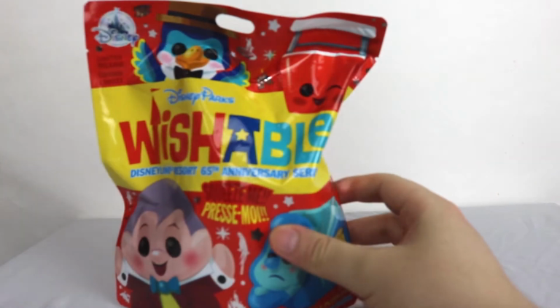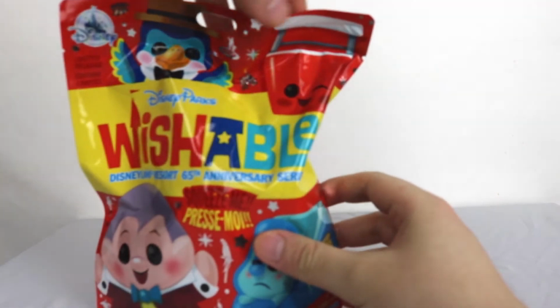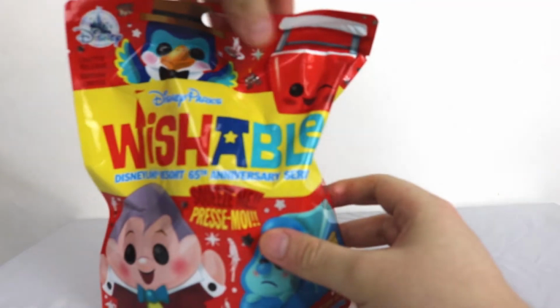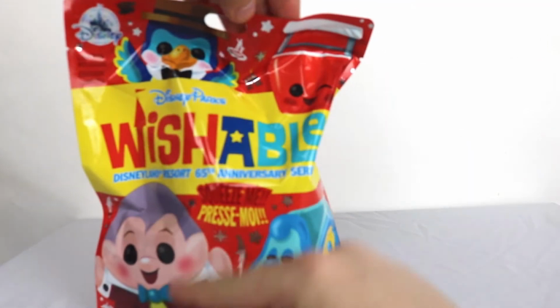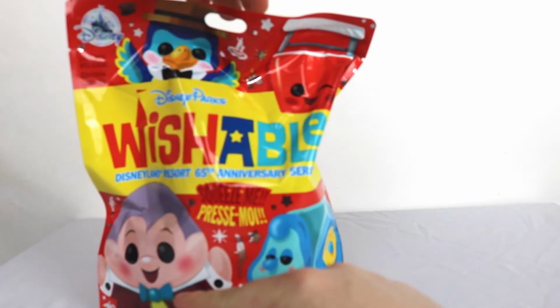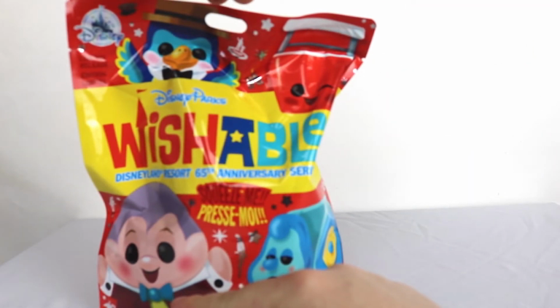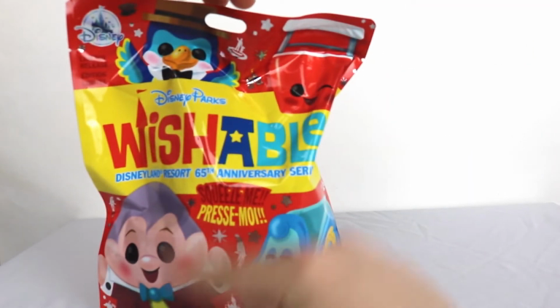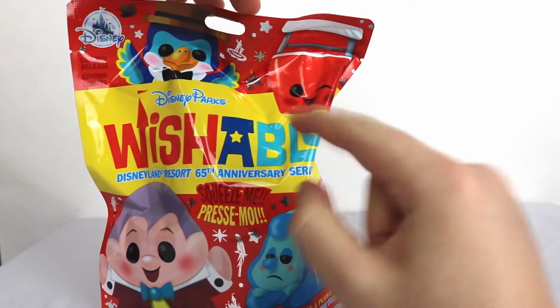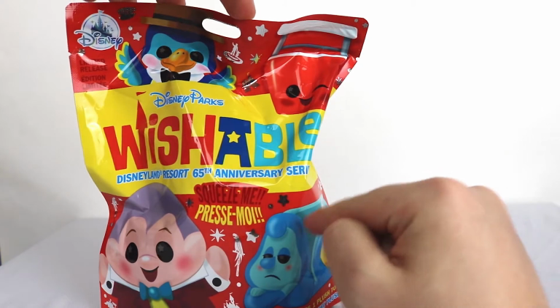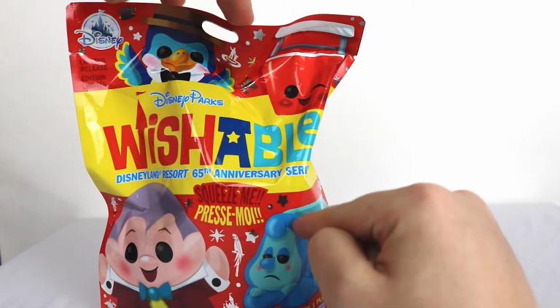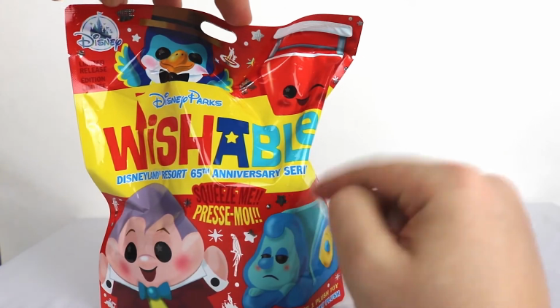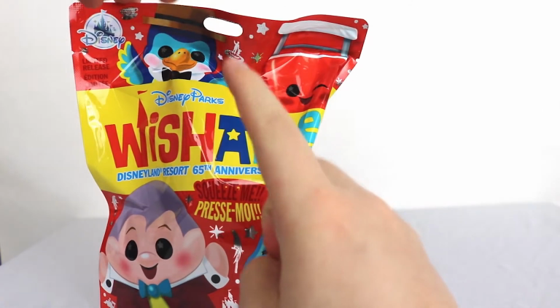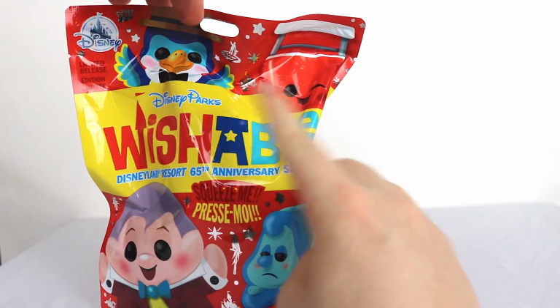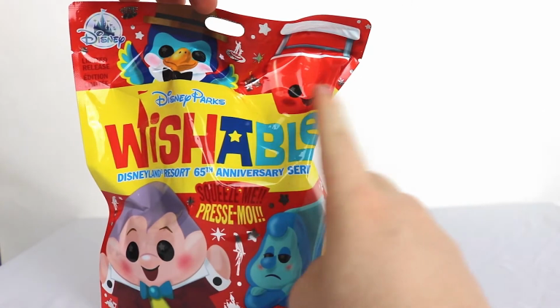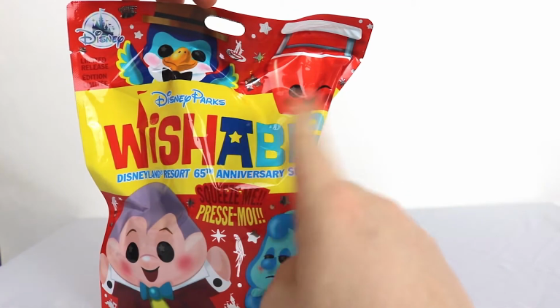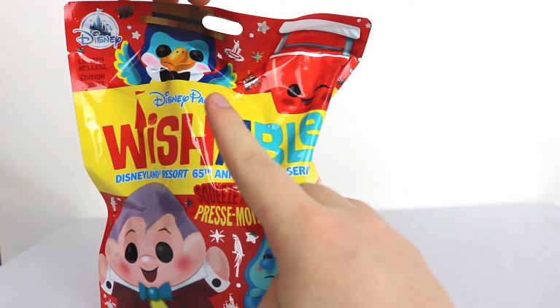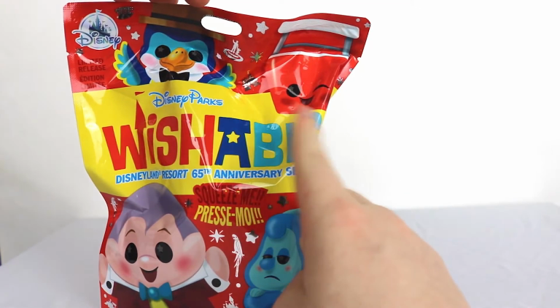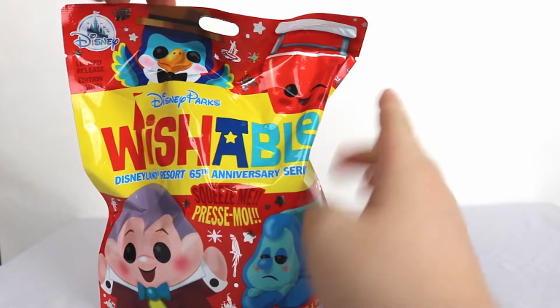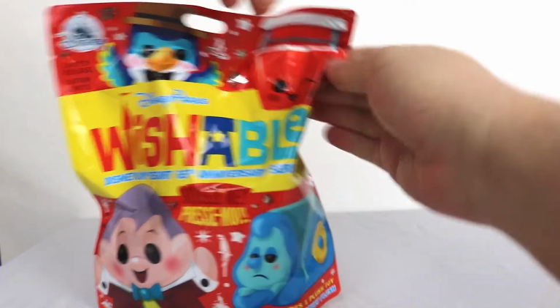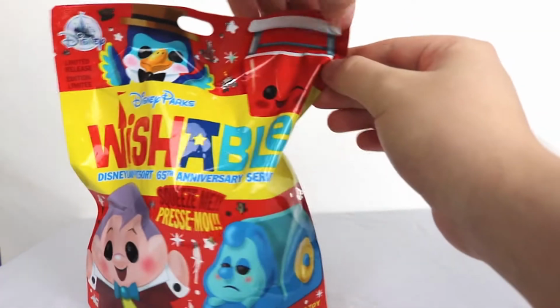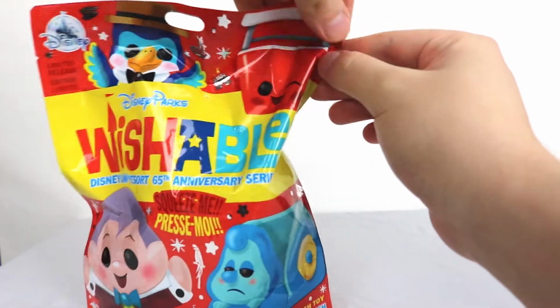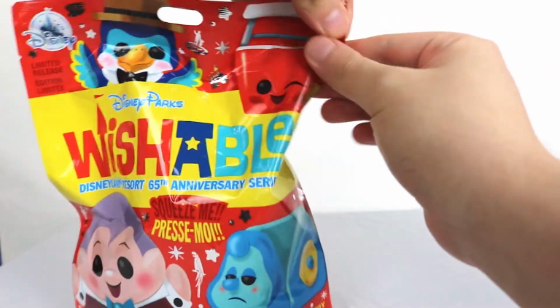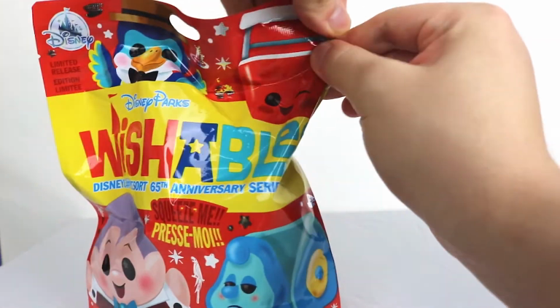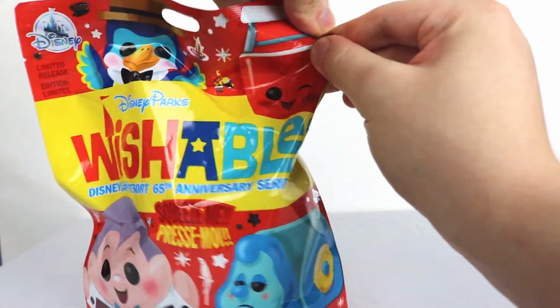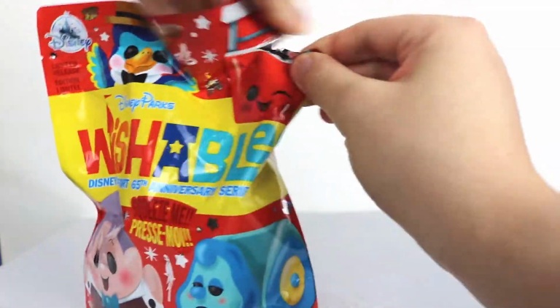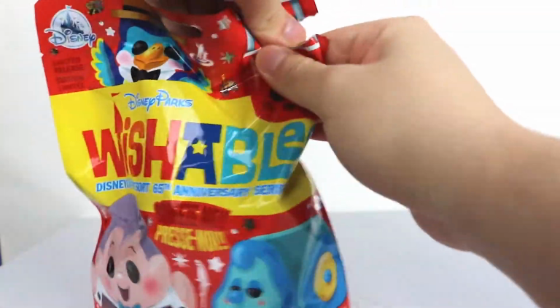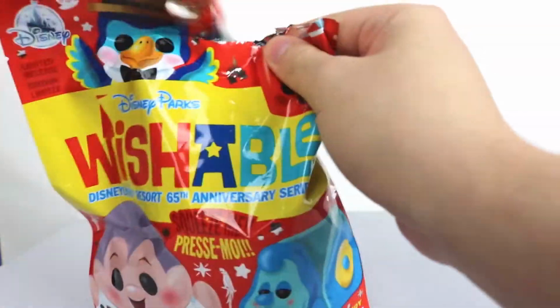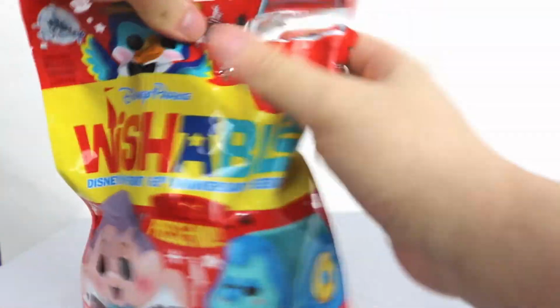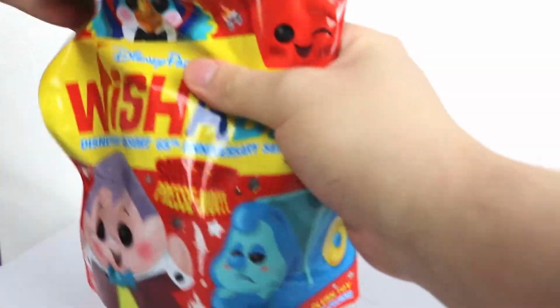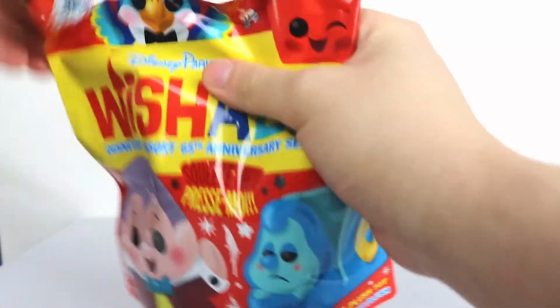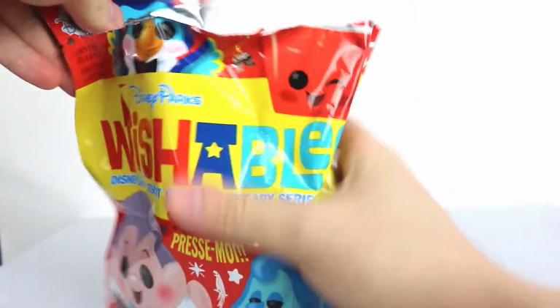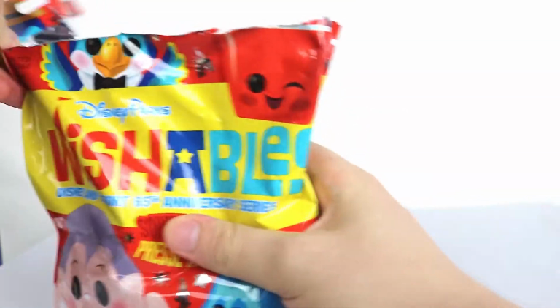I want Mr. Toad the most, then probably Caterpillar. And these are probably the same - Tiki Bird and Sky Bucket. I really want Mr. Toad though. Anticipation. I had these for like a month.